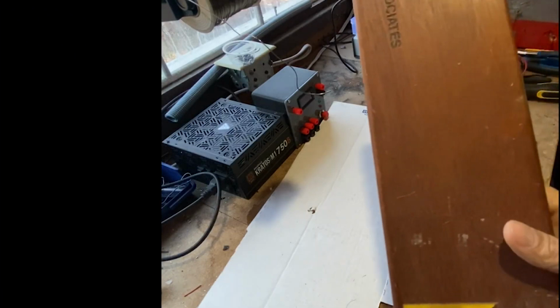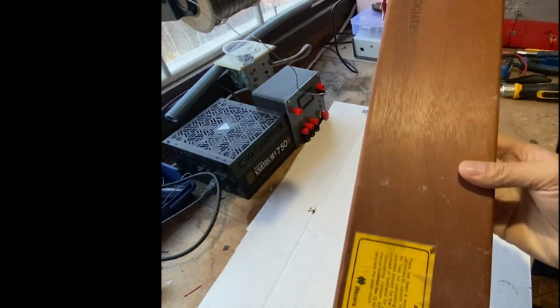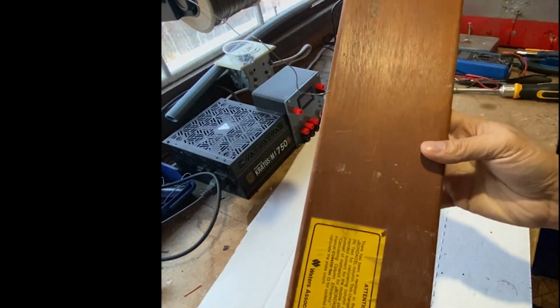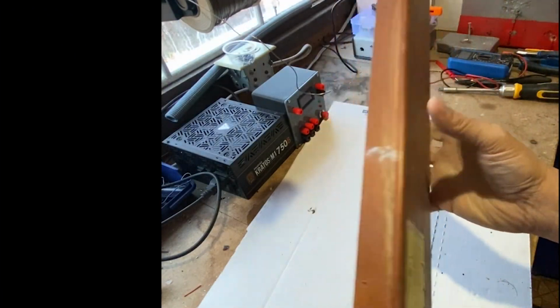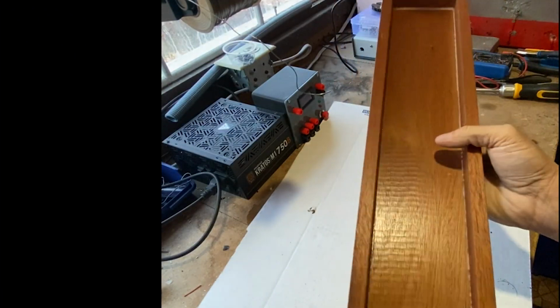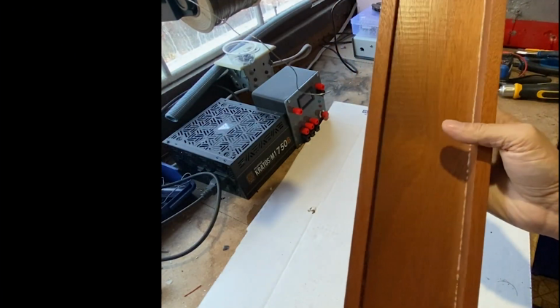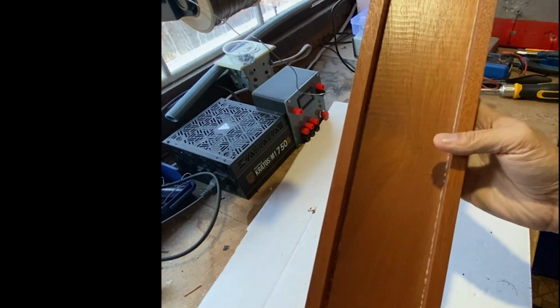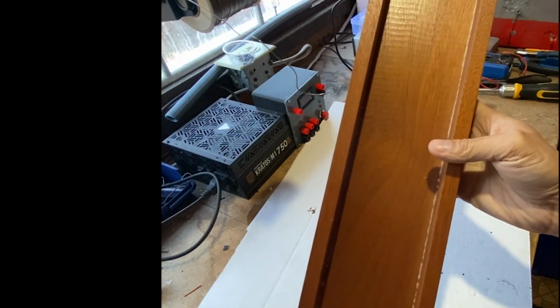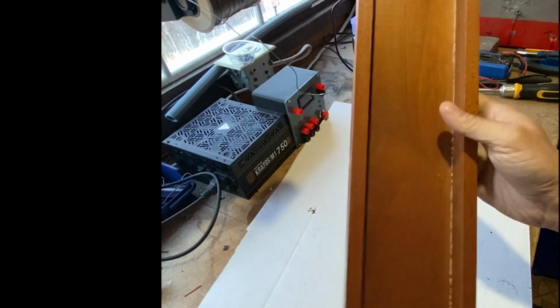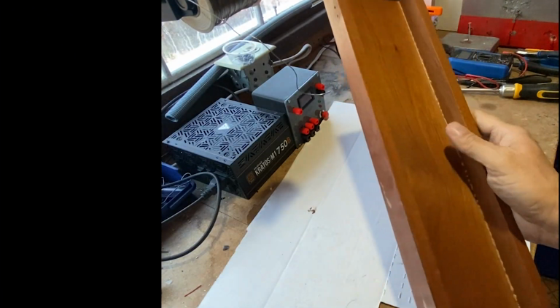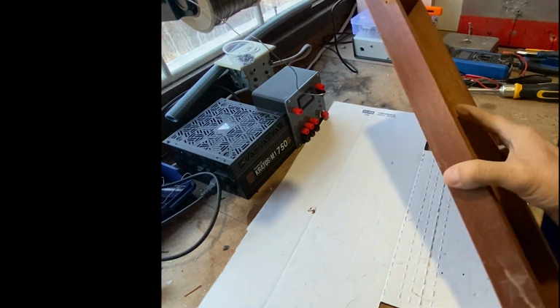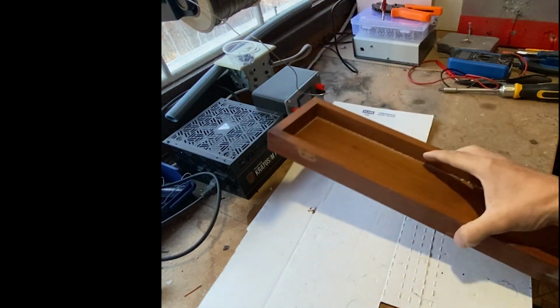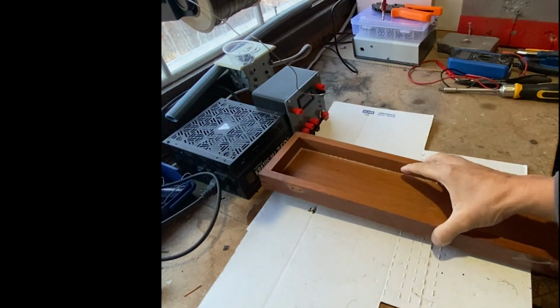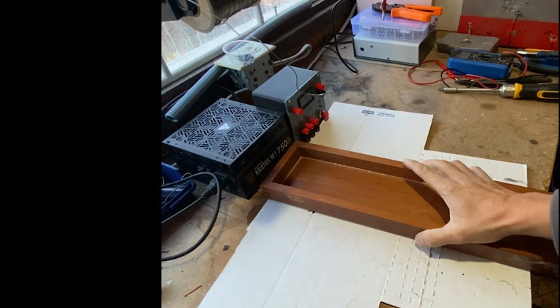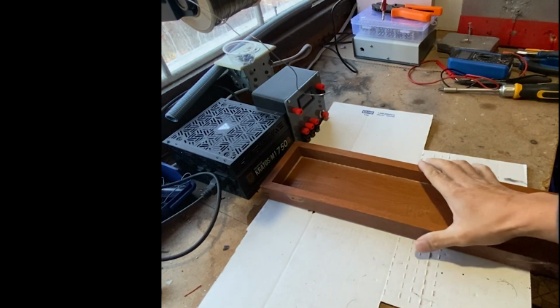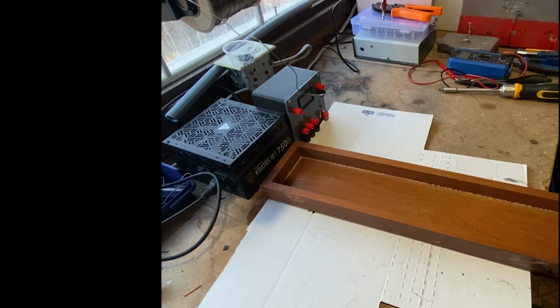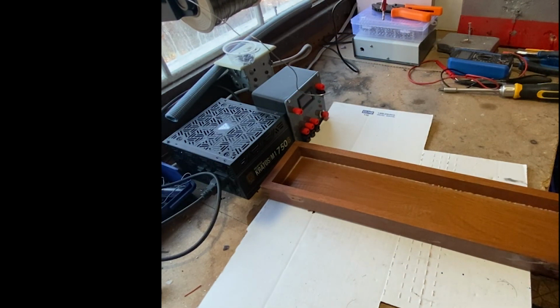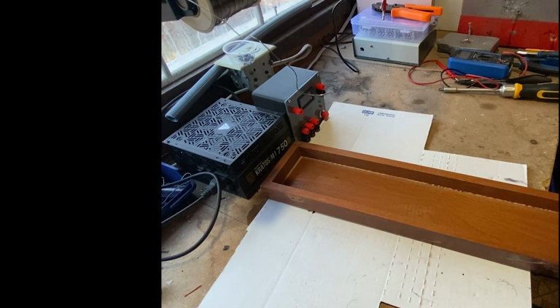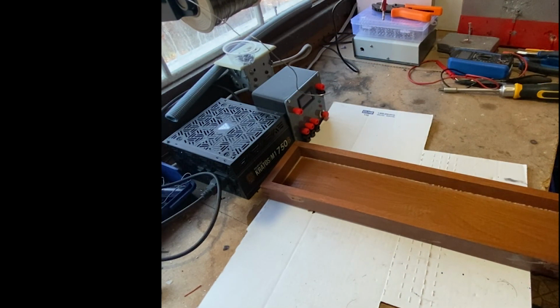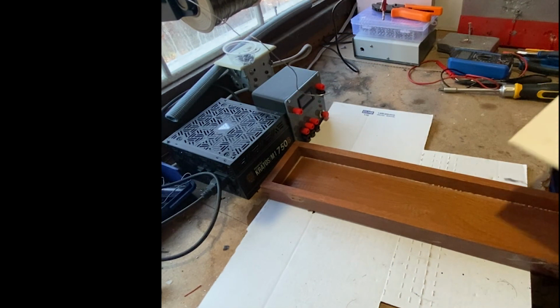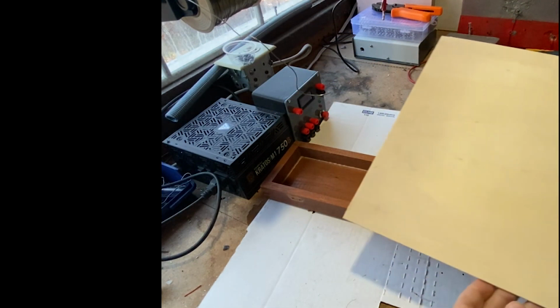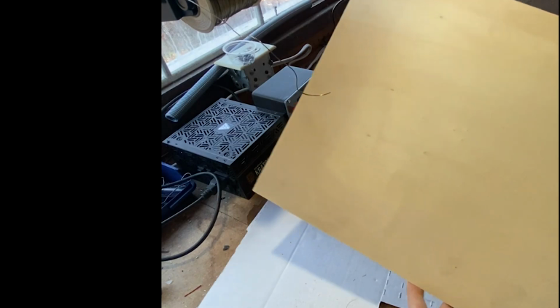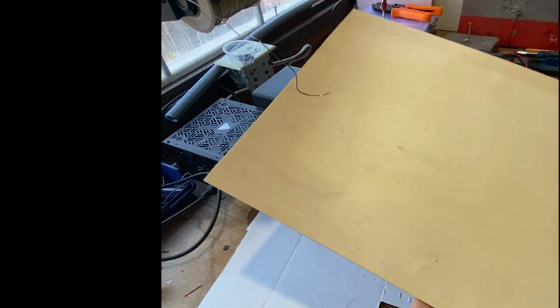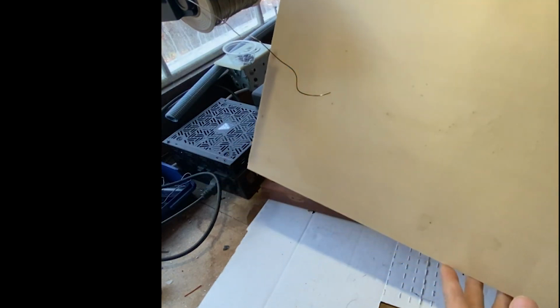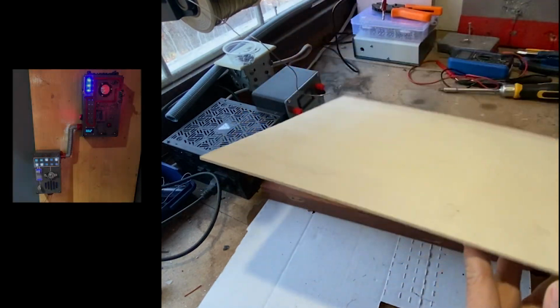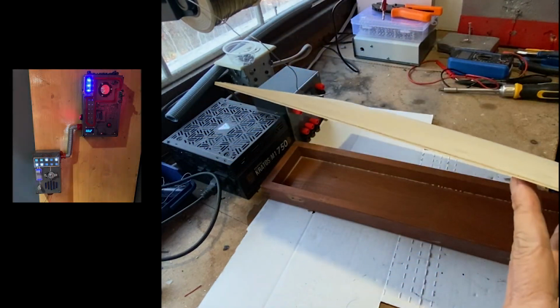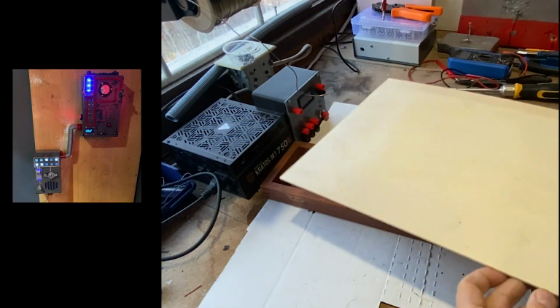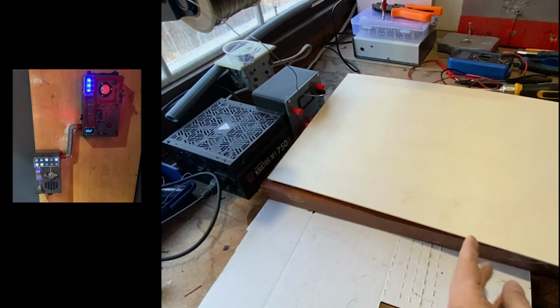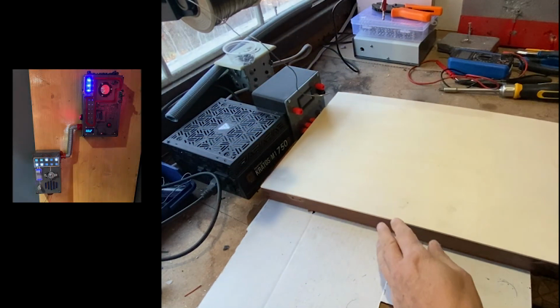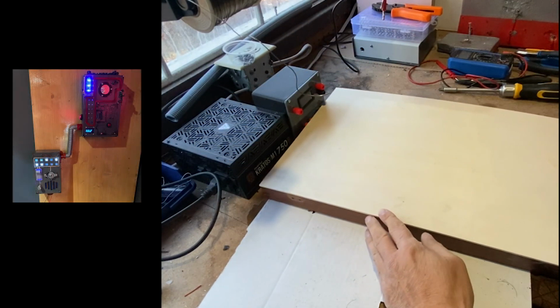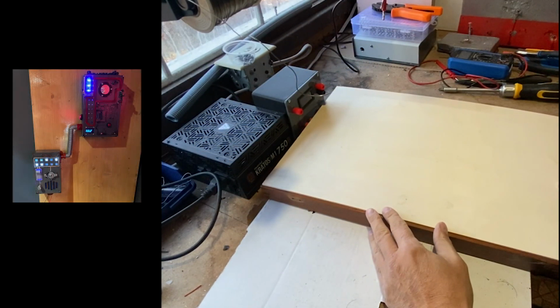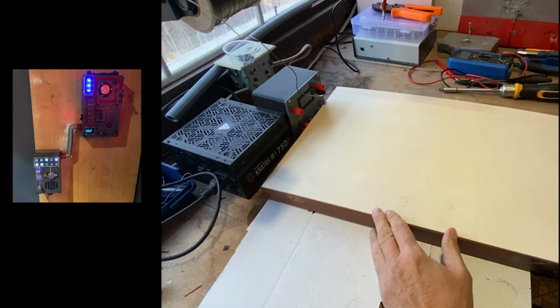Everything started when I discovered a box for a fishing rod. What you see is the lid of the box — it's long and not too deep. Perfect for a new panel that I wanted to have a shape different from the two others I built previously.